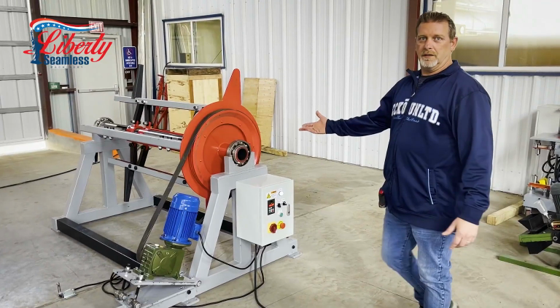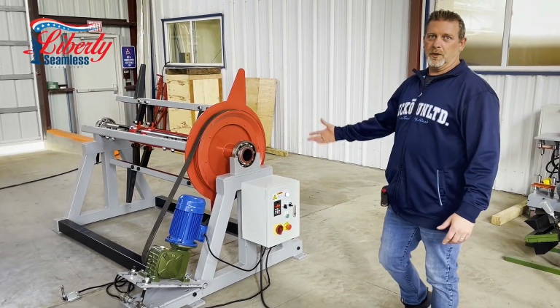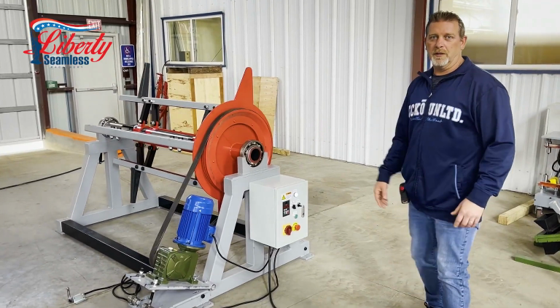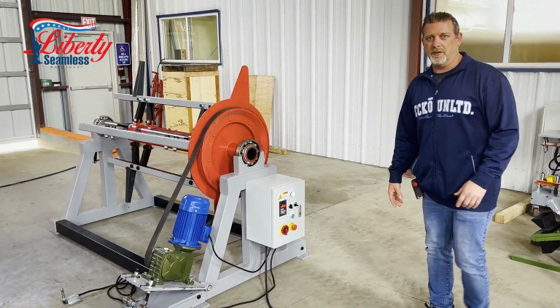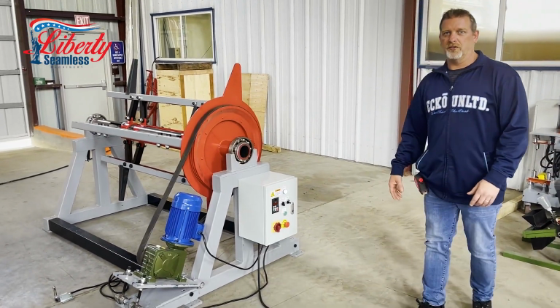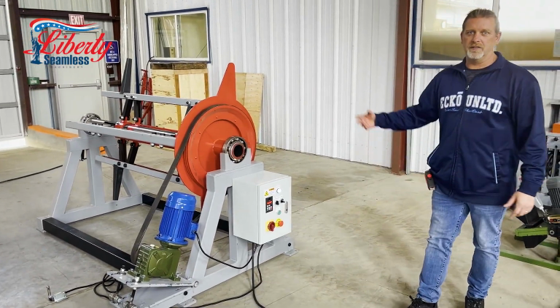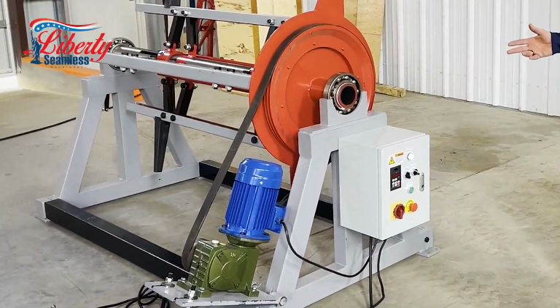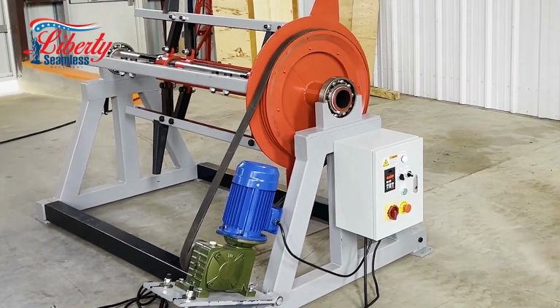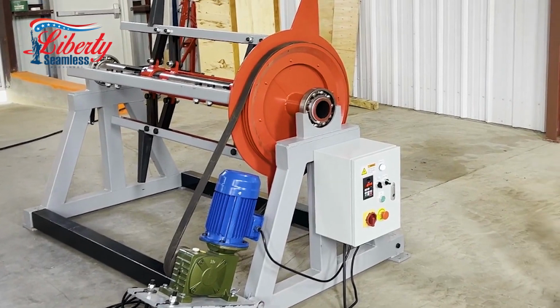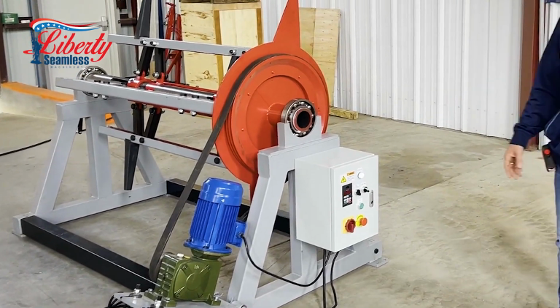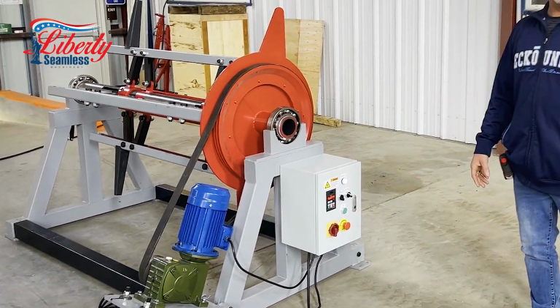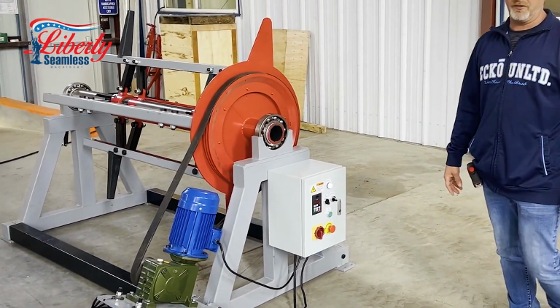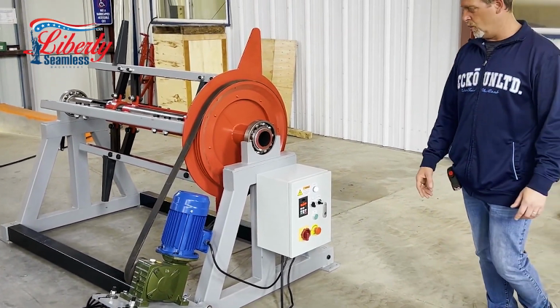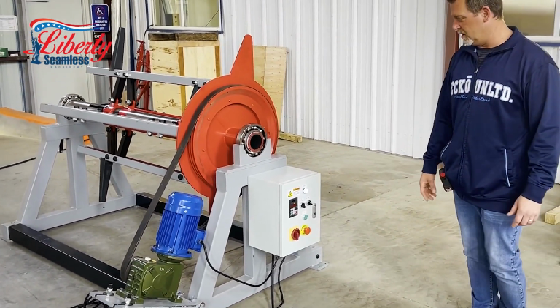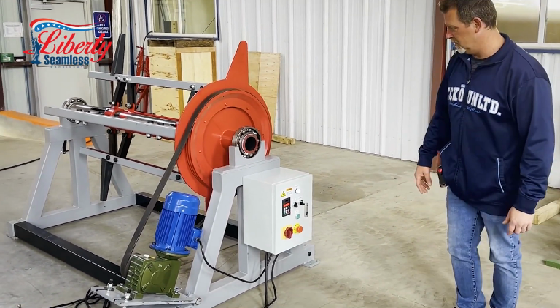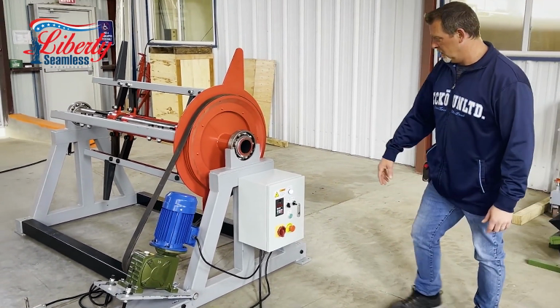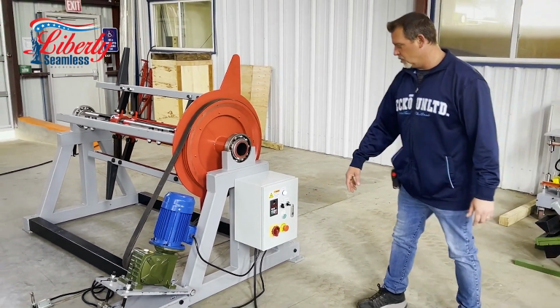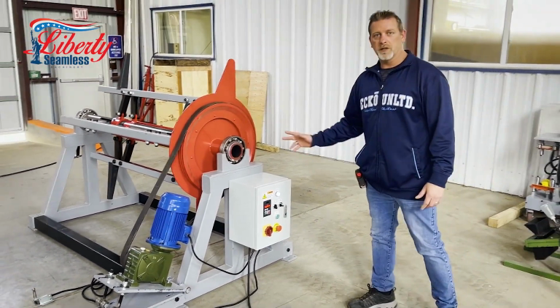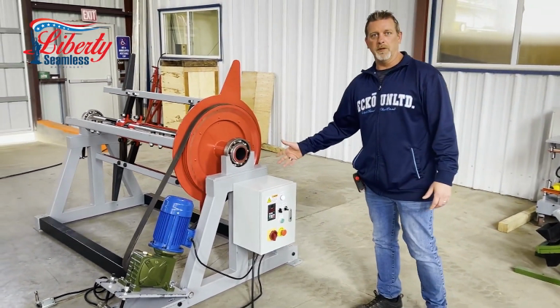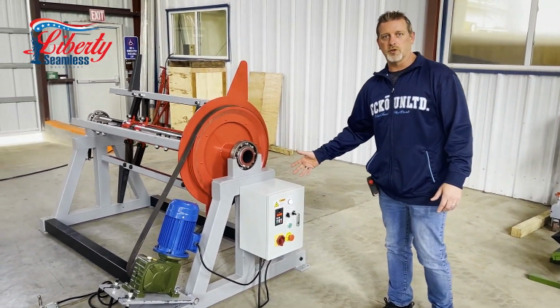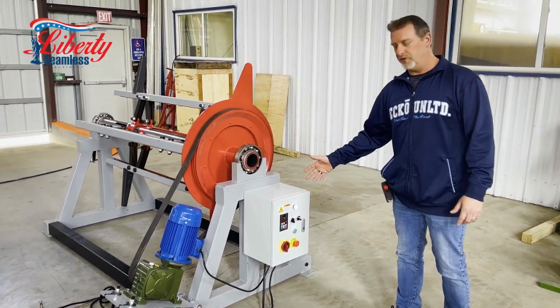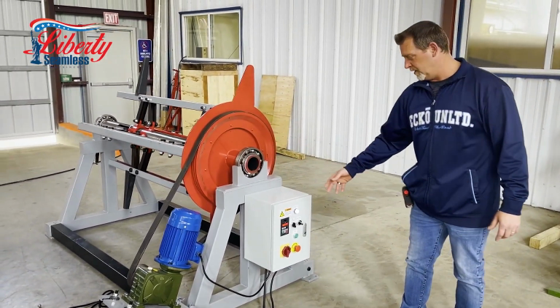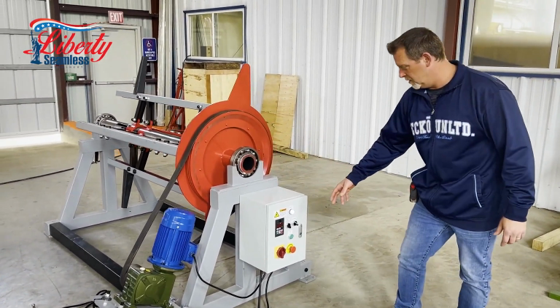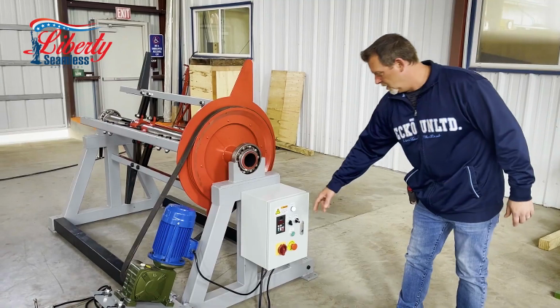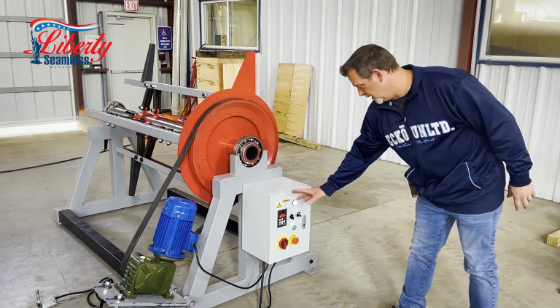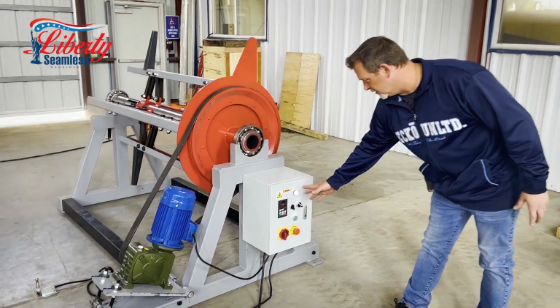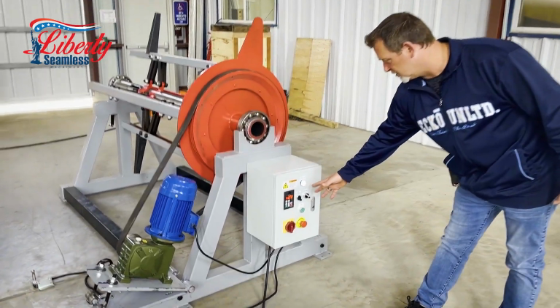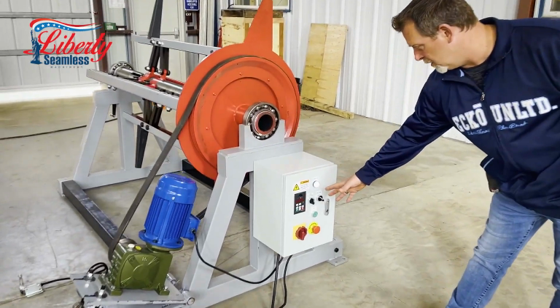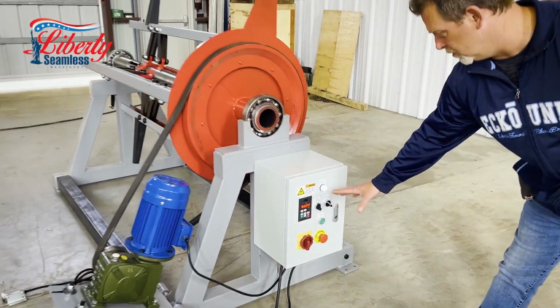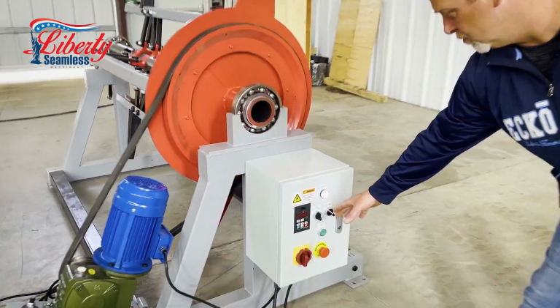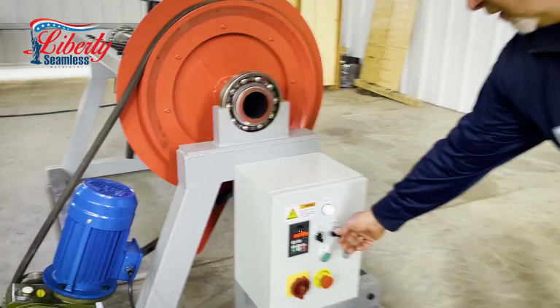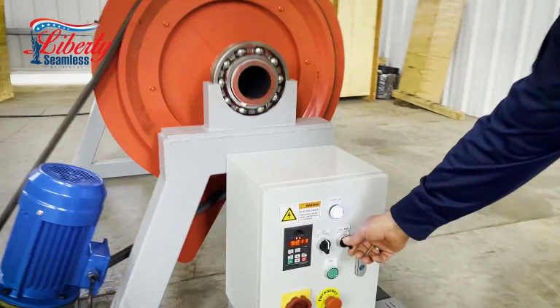Welcome to Liberty. This is our DC60M motorized decoiler. We'll go over a couple of the controls of it. Right now it's in stop mode and we are in forward.